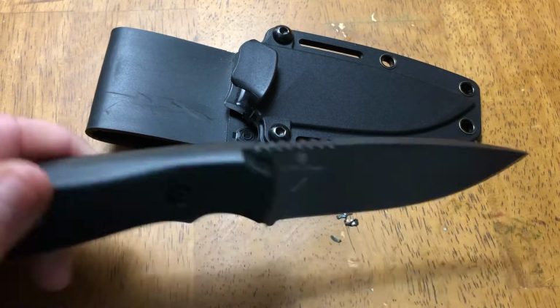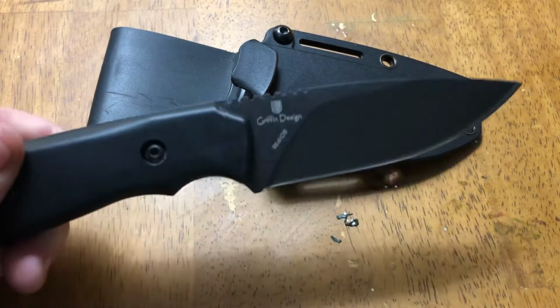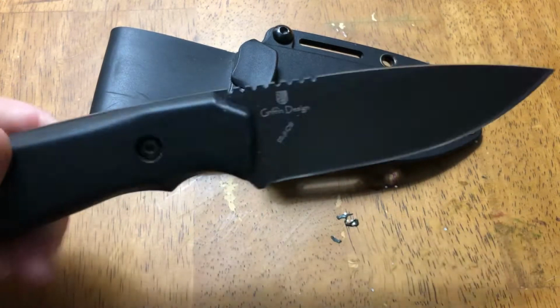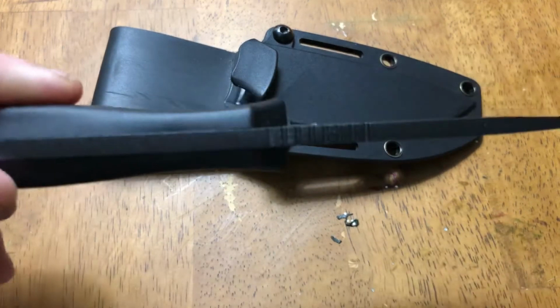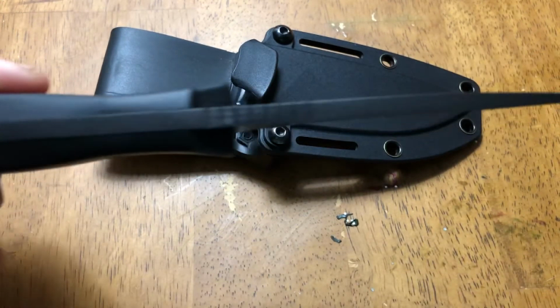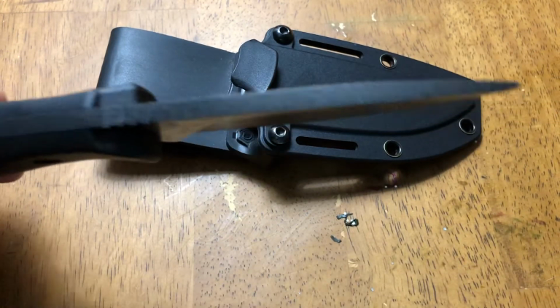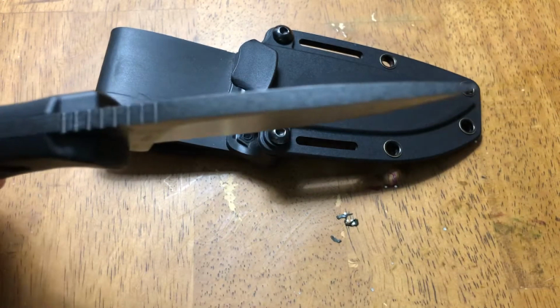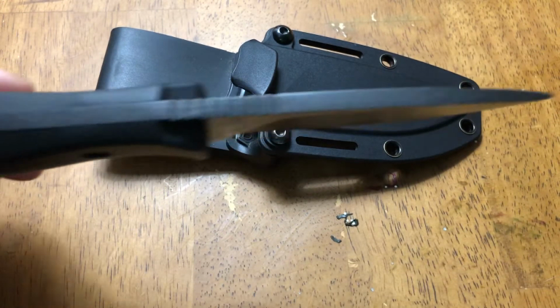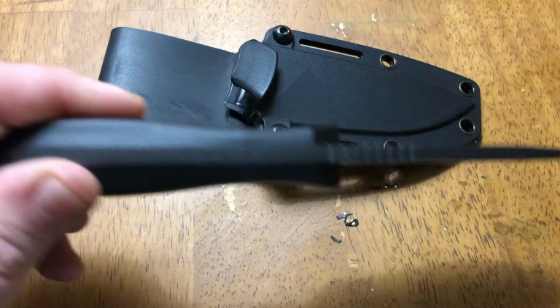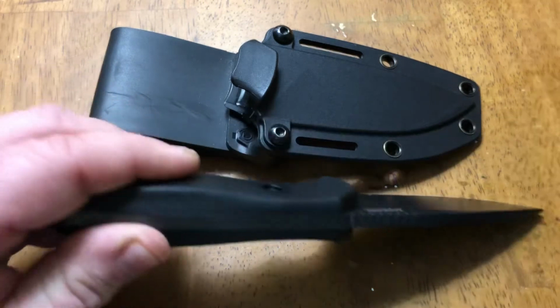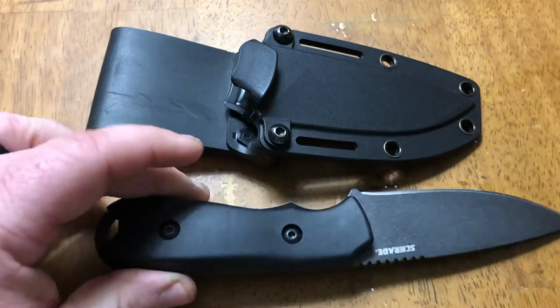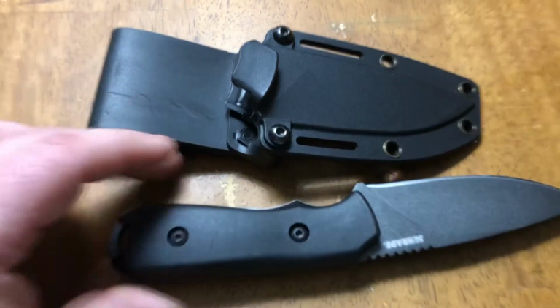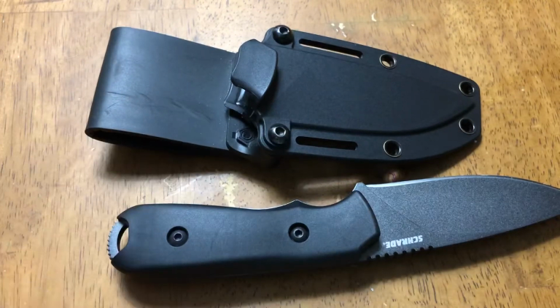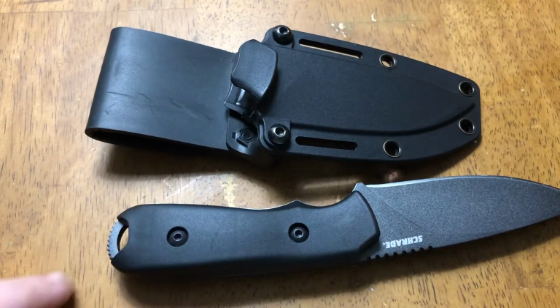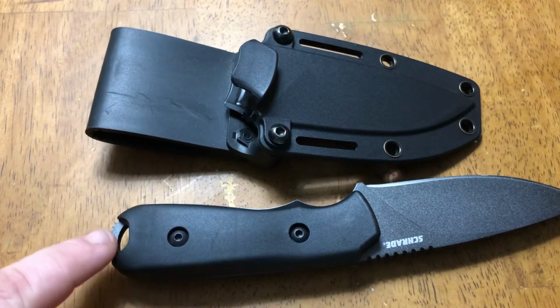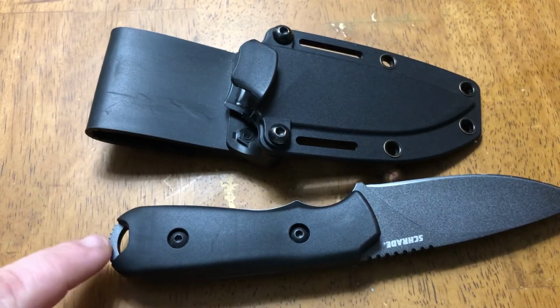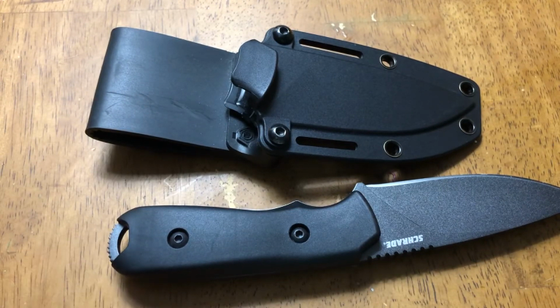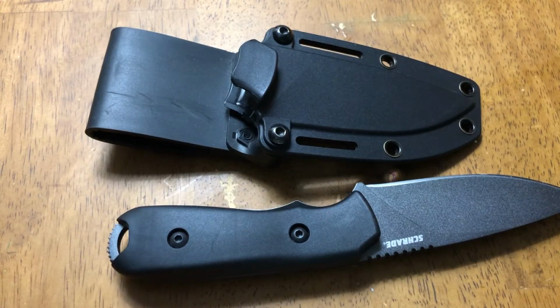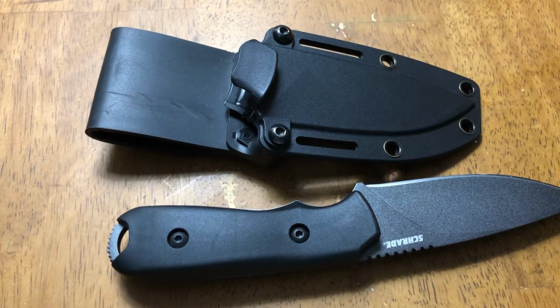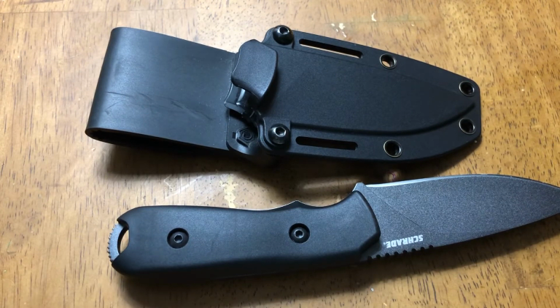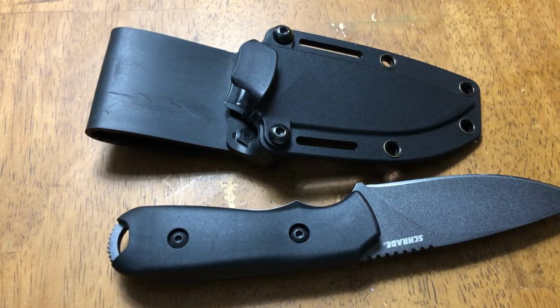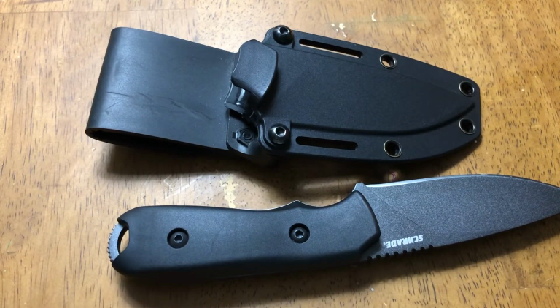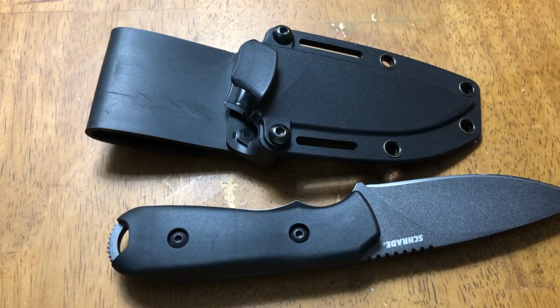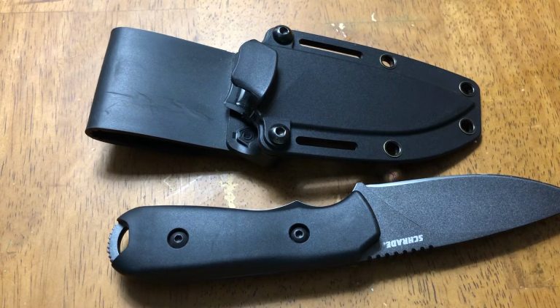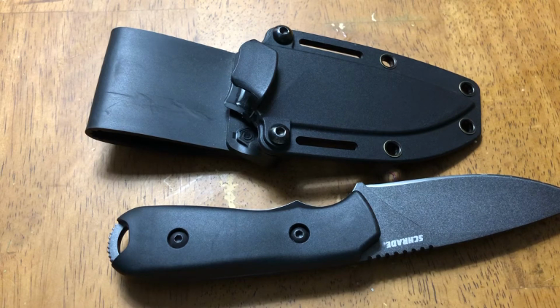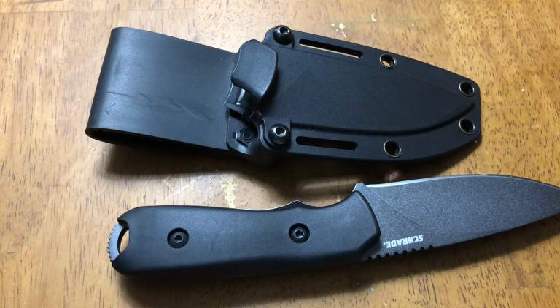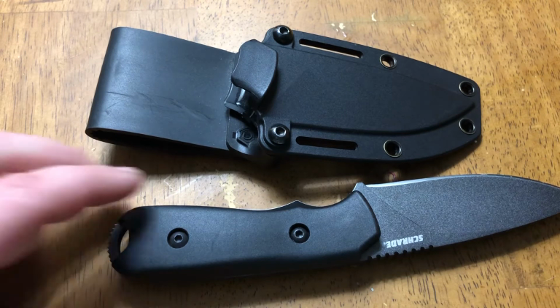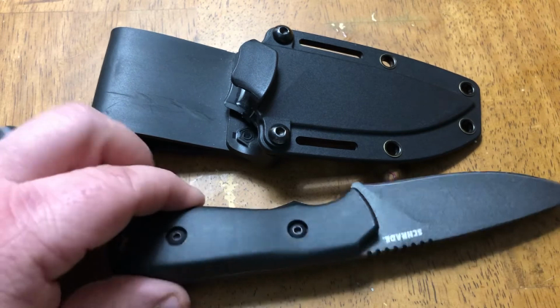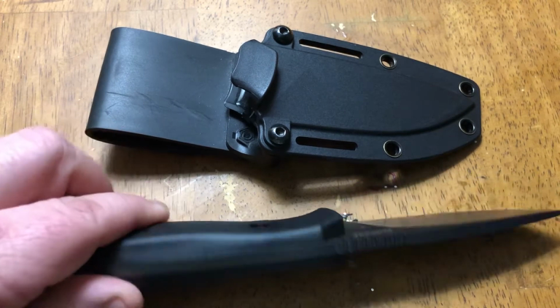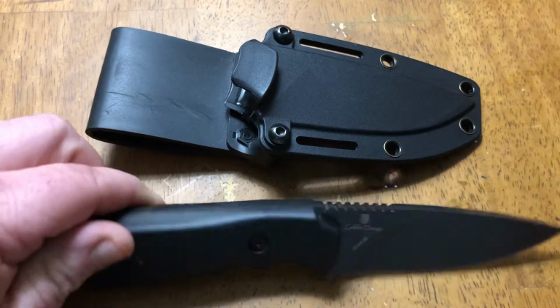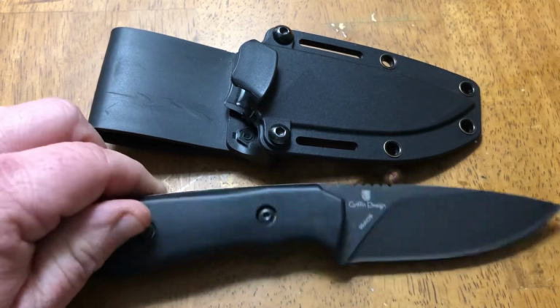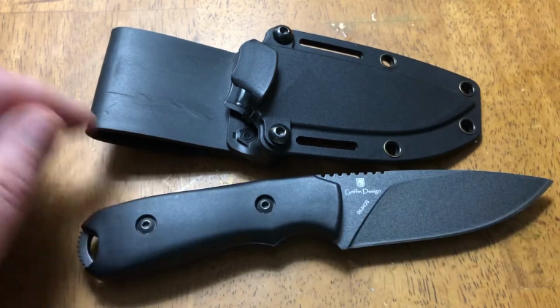I love the look. It's got a little exposed pommel — or glass breaker, whatever you want to call it. People call it different things.